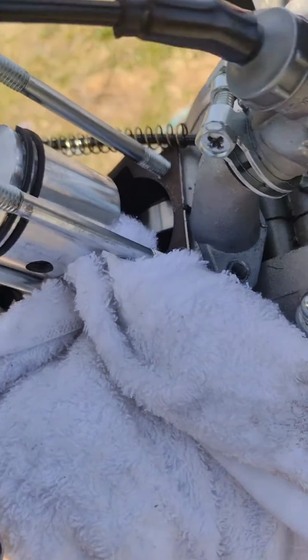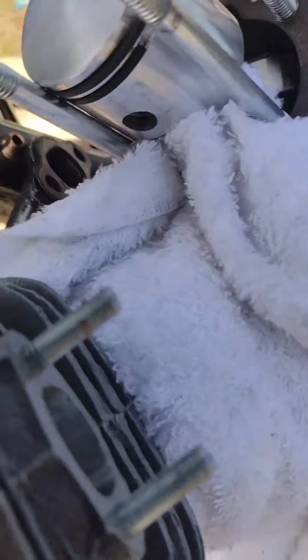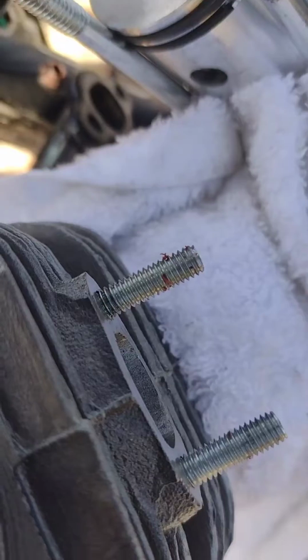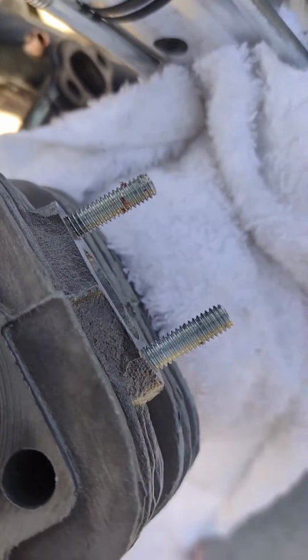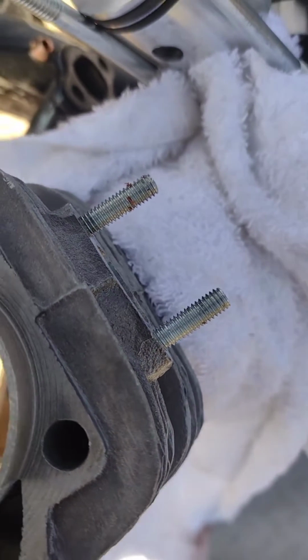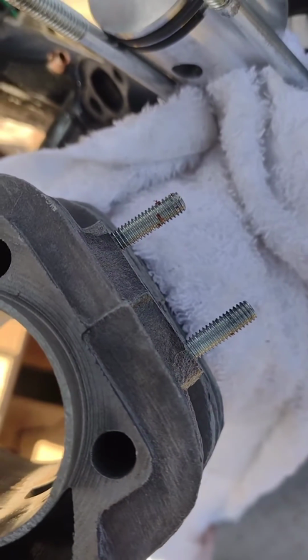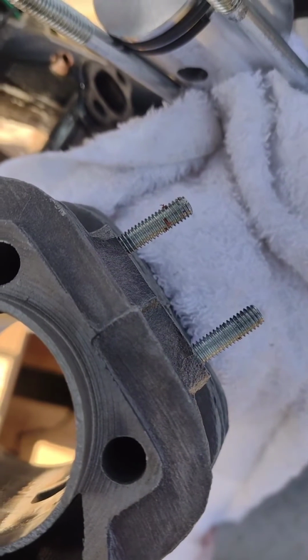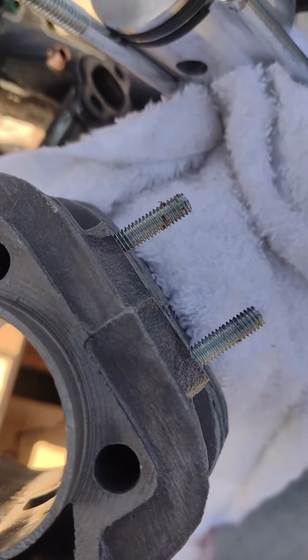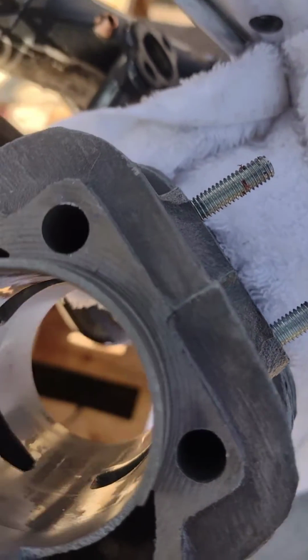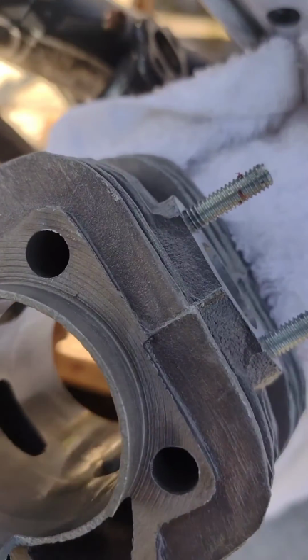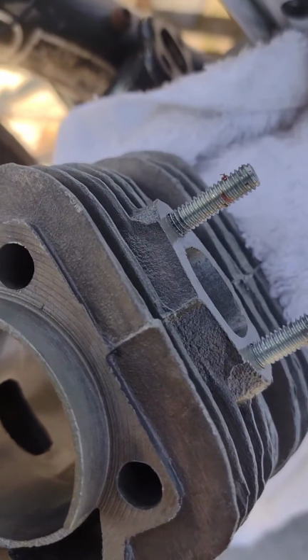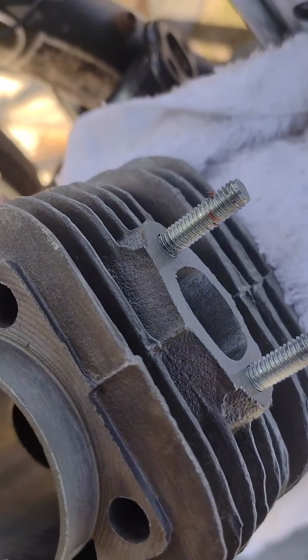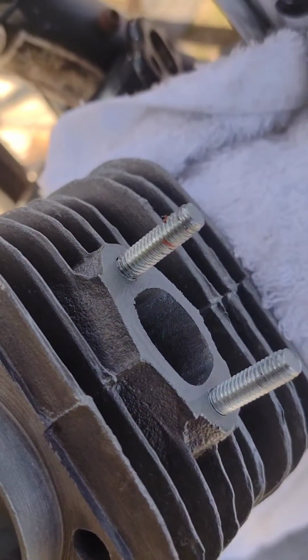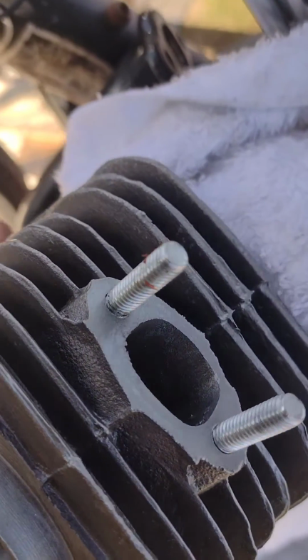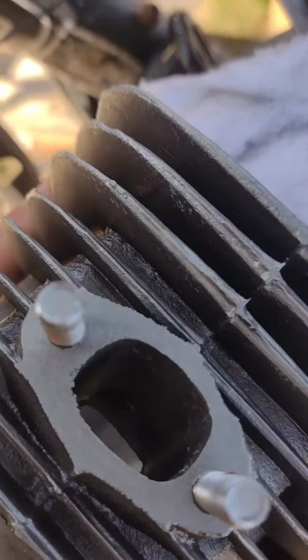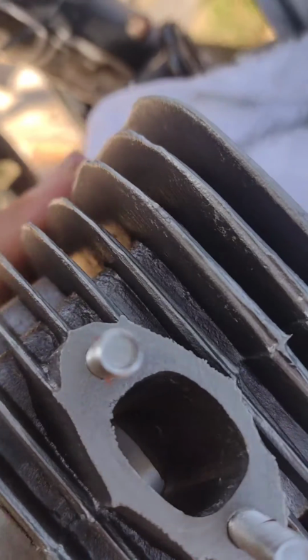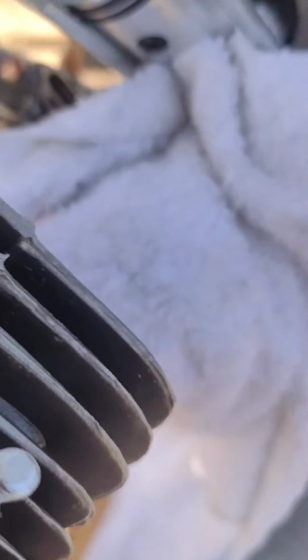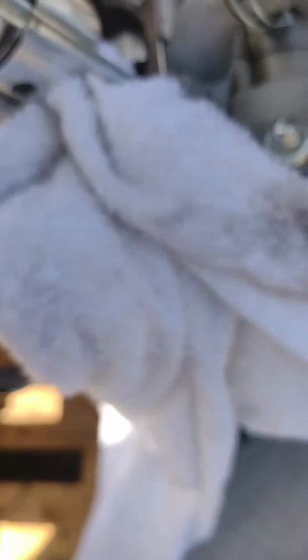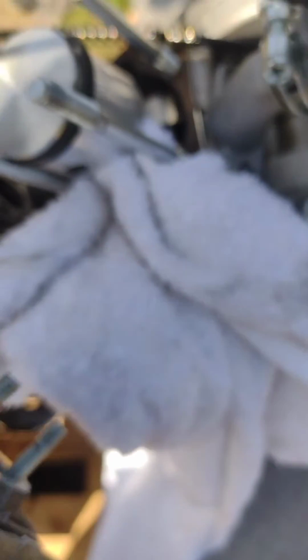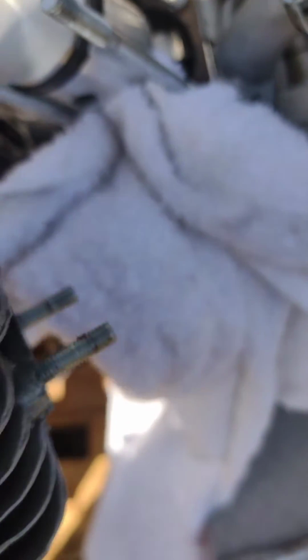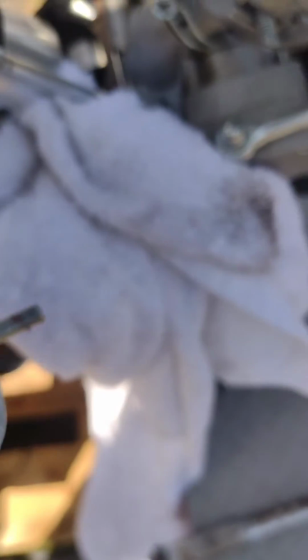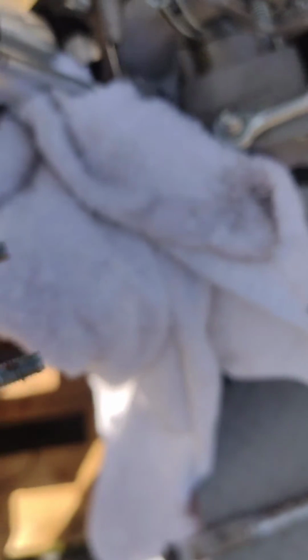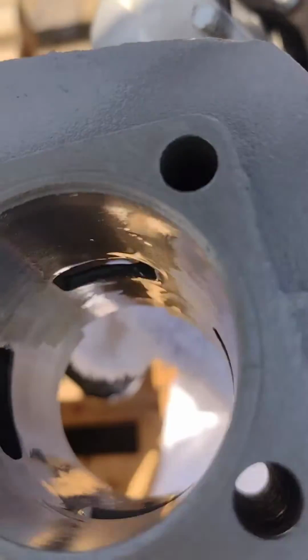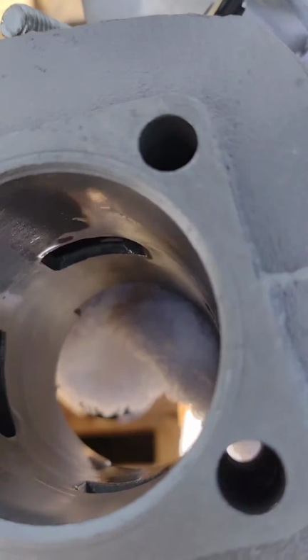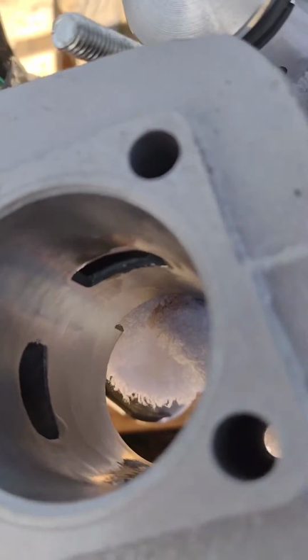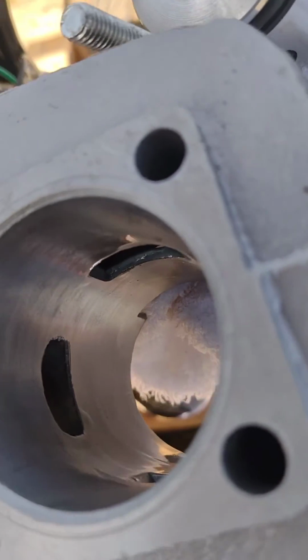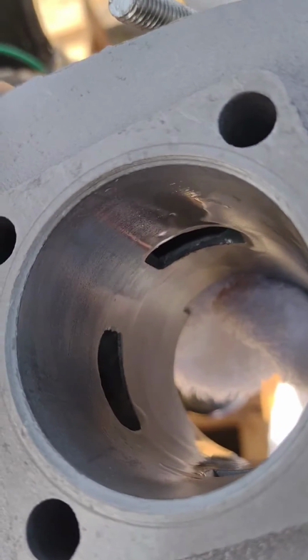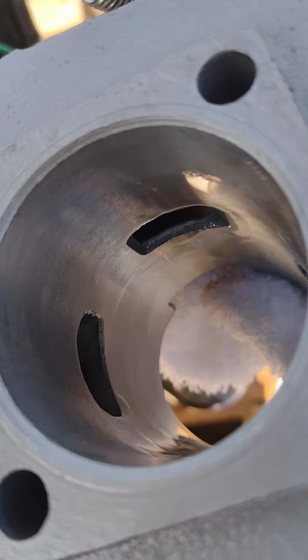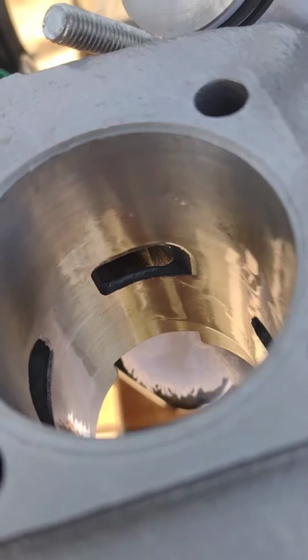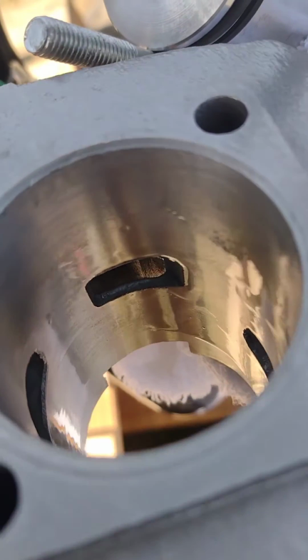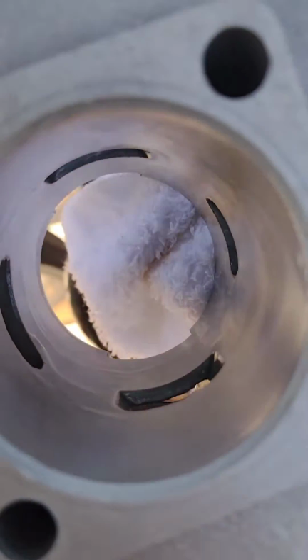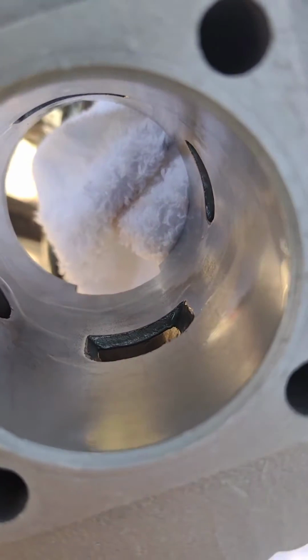That's for the intake. They've drilled and tapped these threads crooked, so I'll see how we go getting that flange on. Also, the exhaust port is the same height as both the transfers.